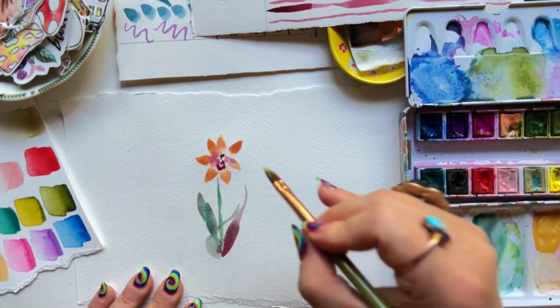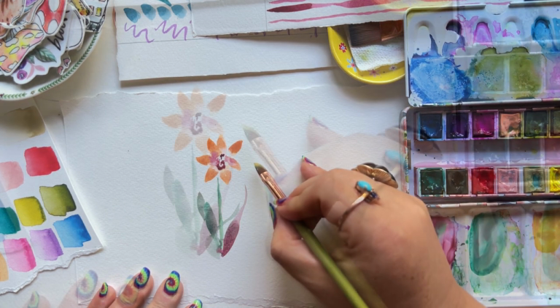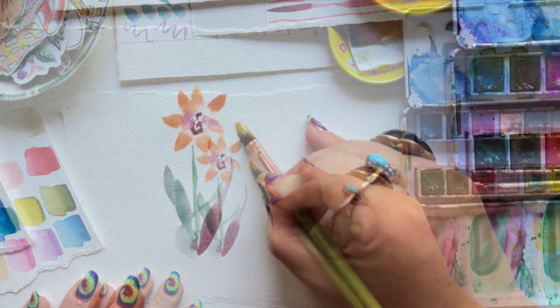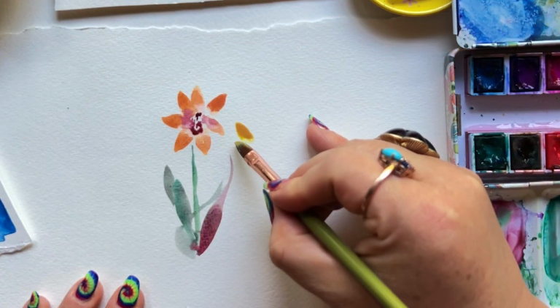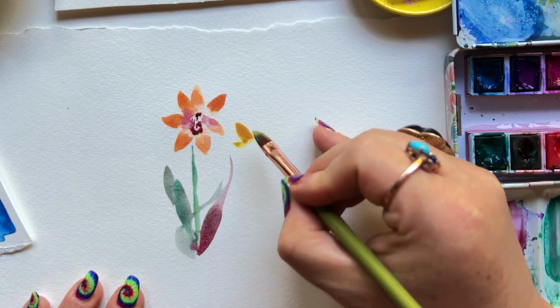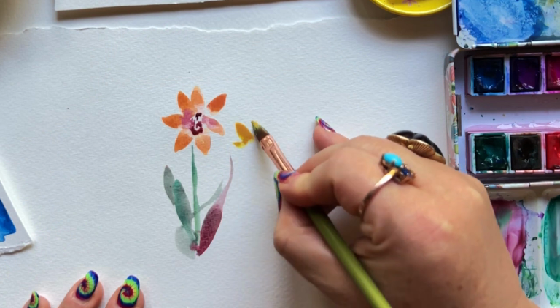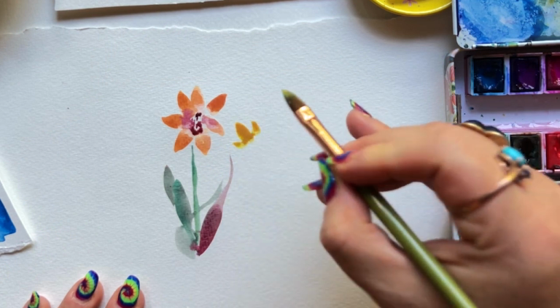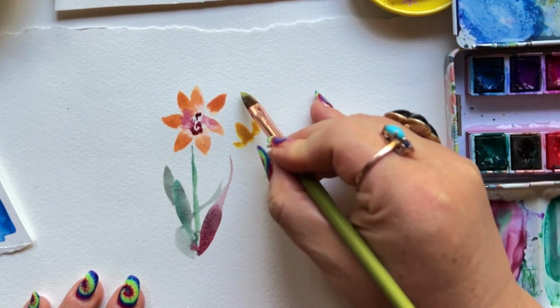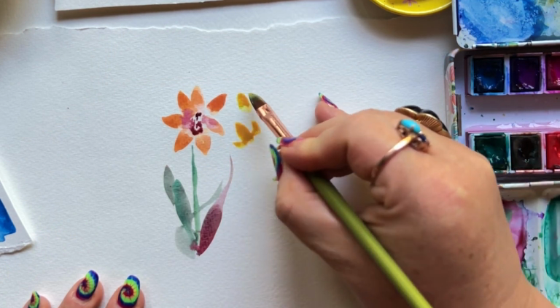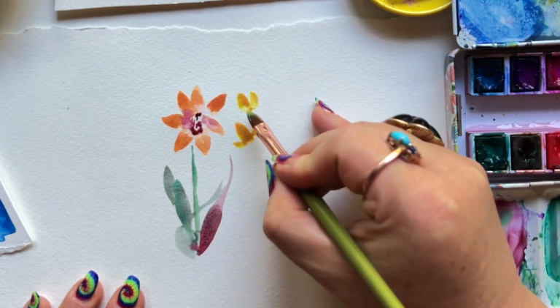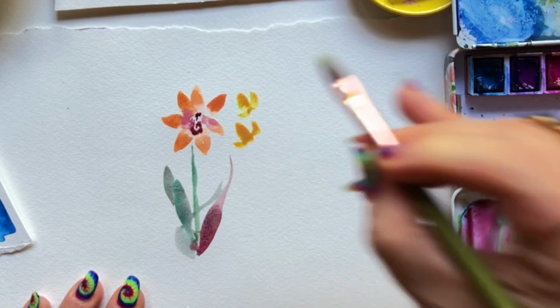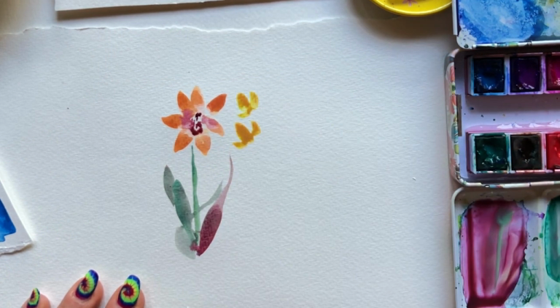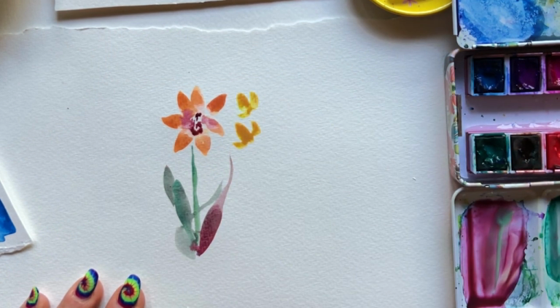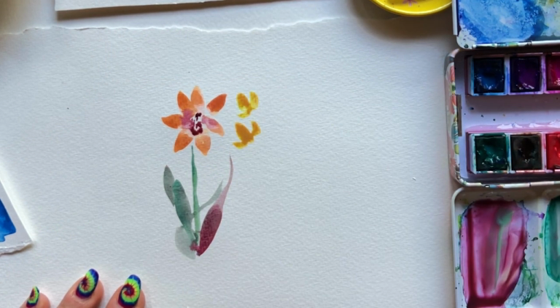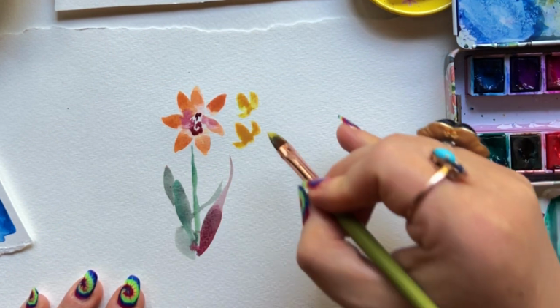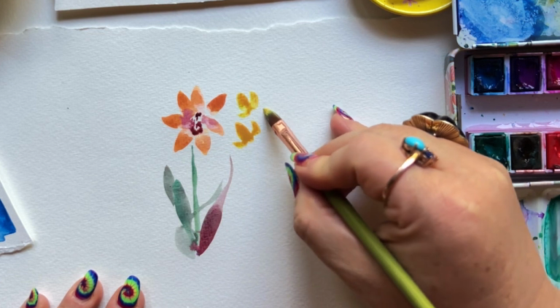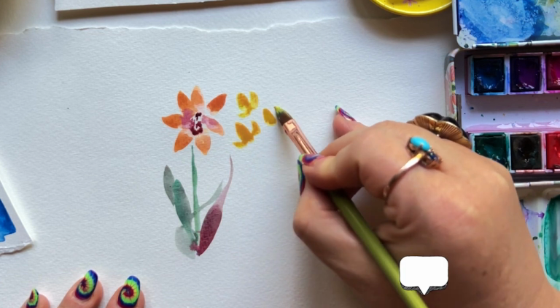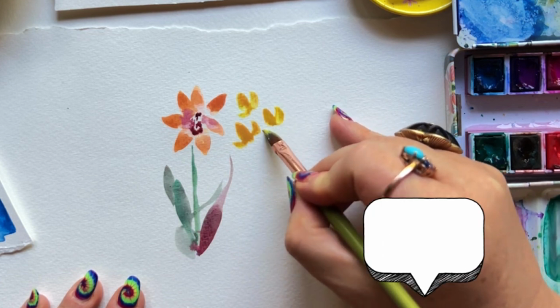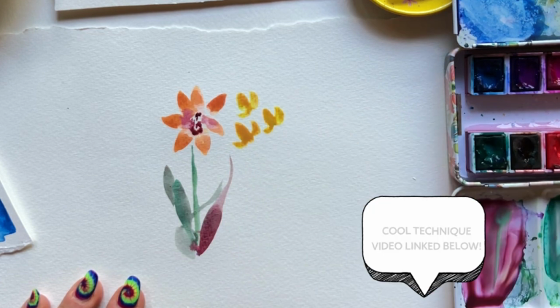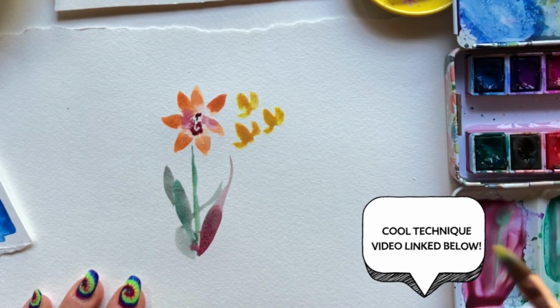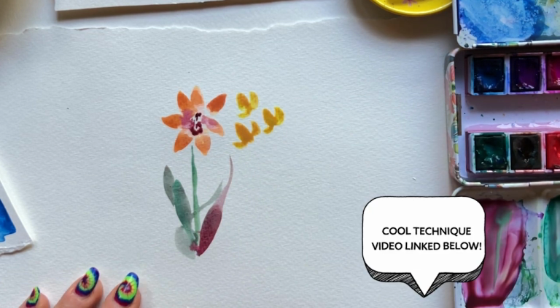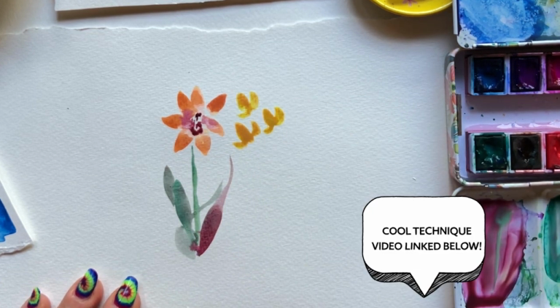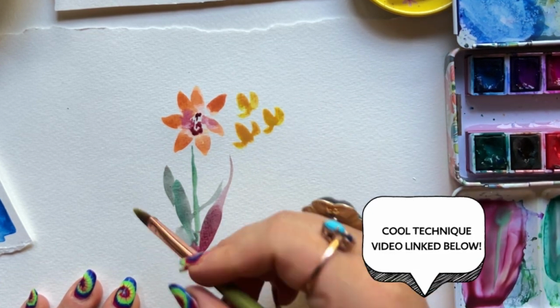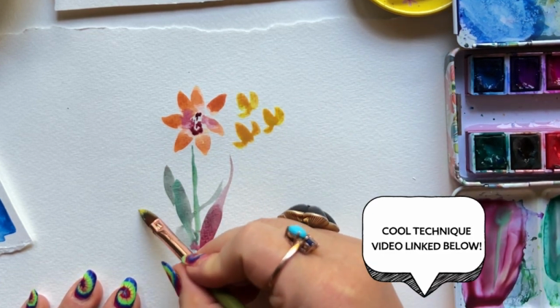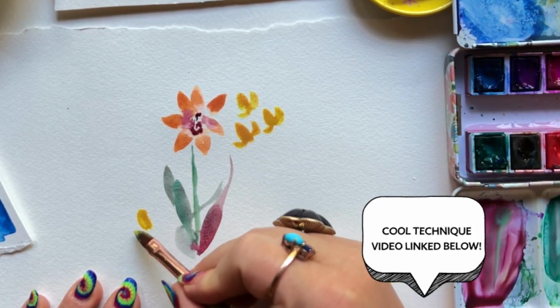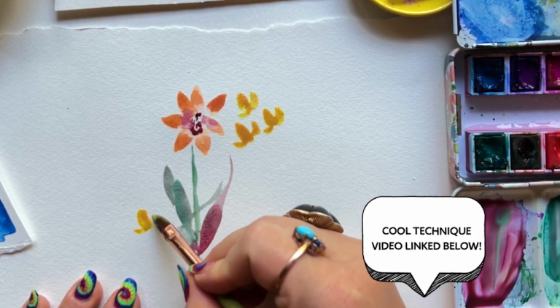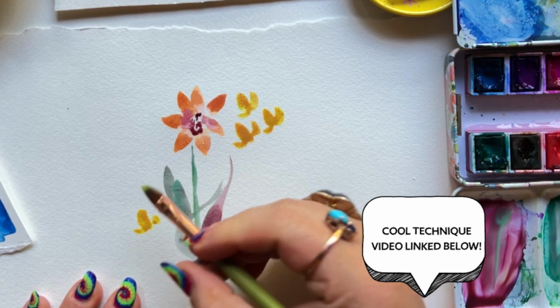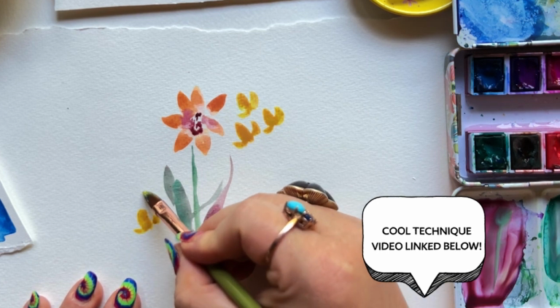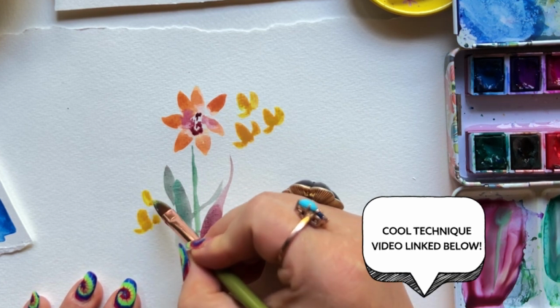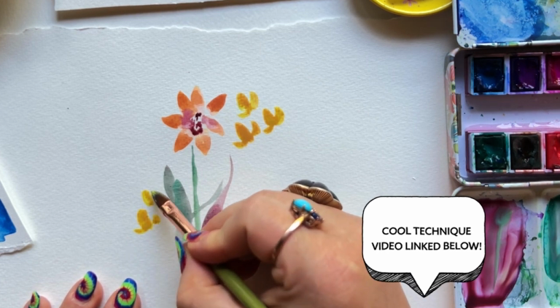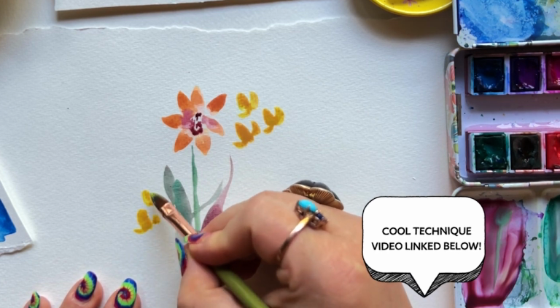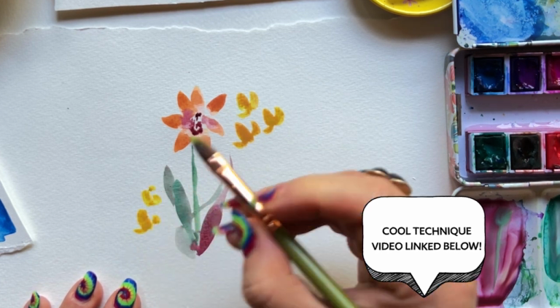If you're not familiar with the press, drag and lift technique I just mentioned, check the link below — it's a really cool technique that helps you create so many different leaves super easily.